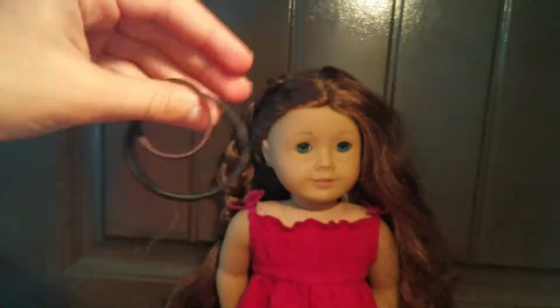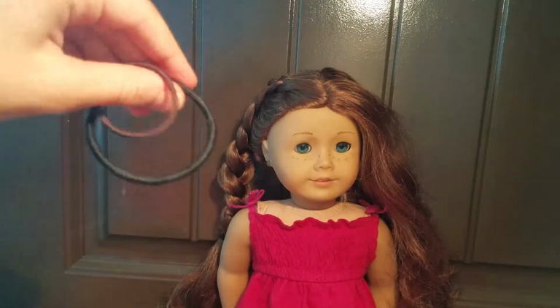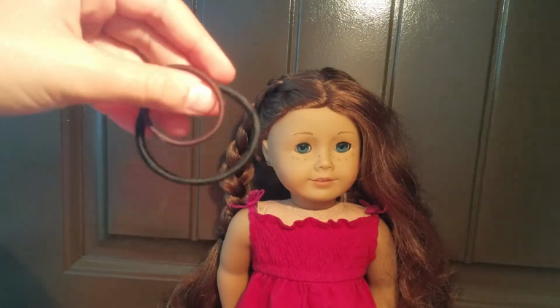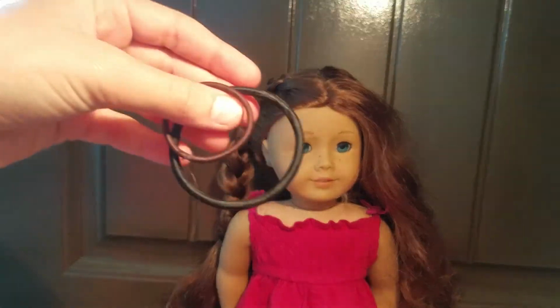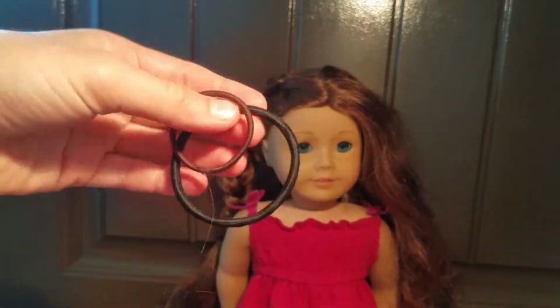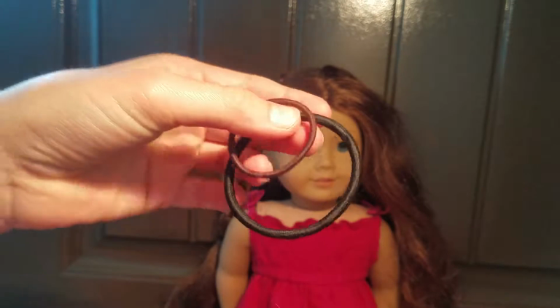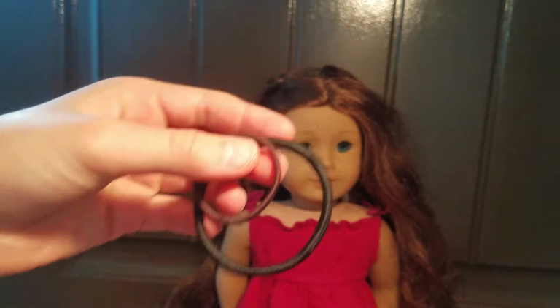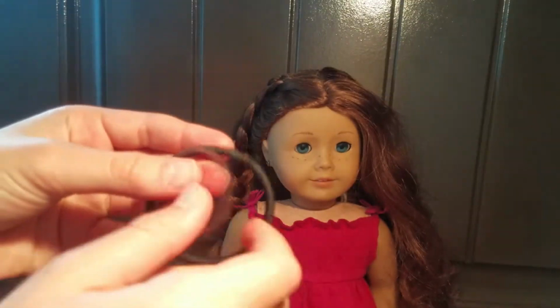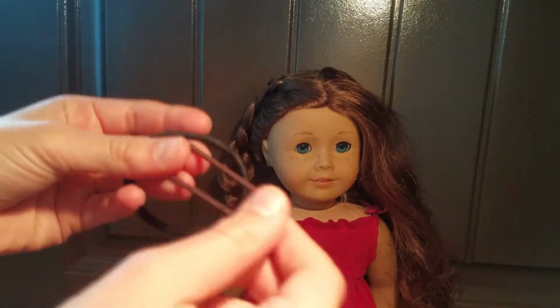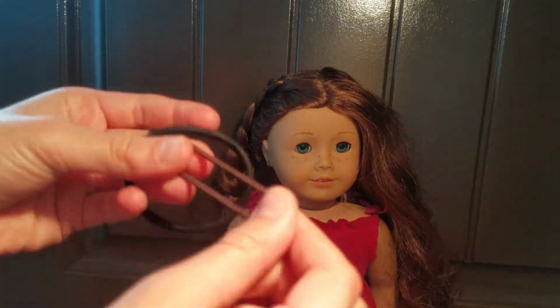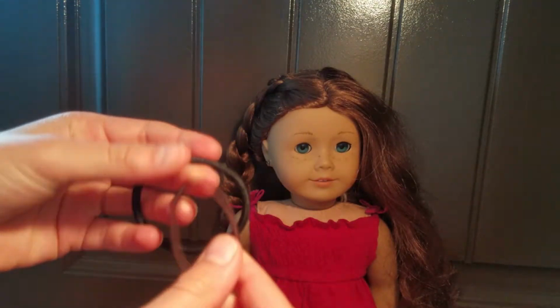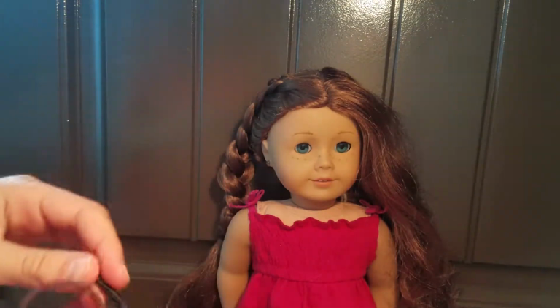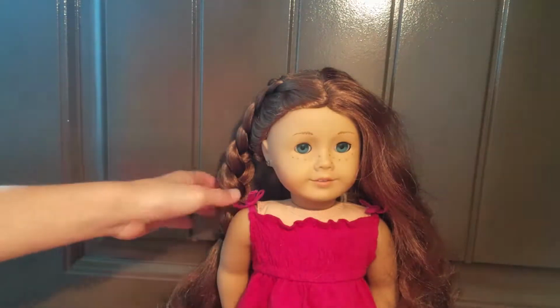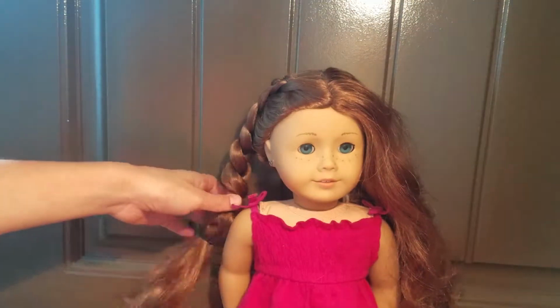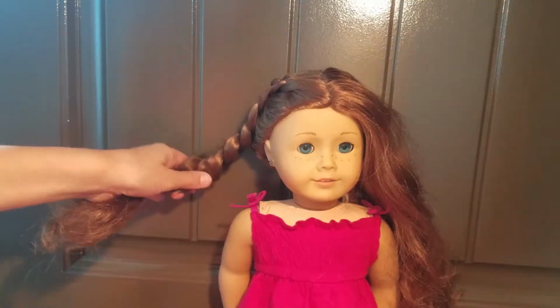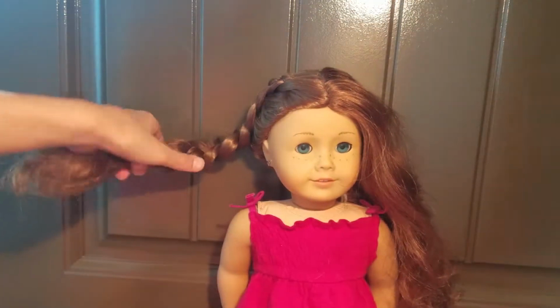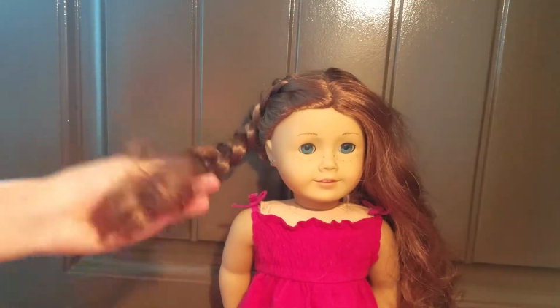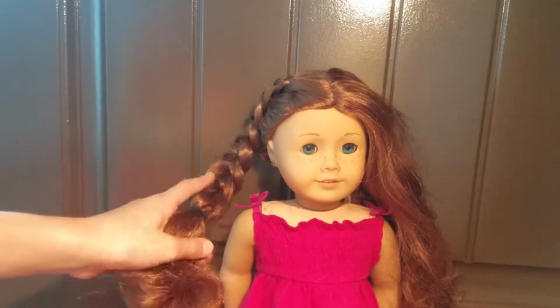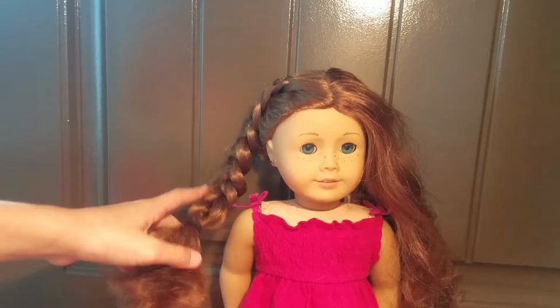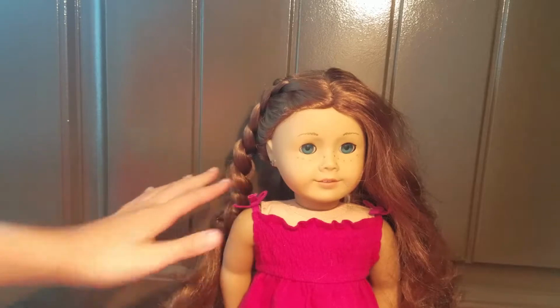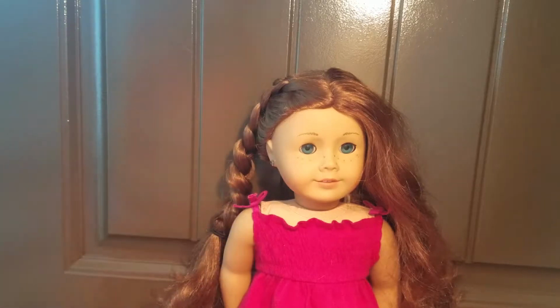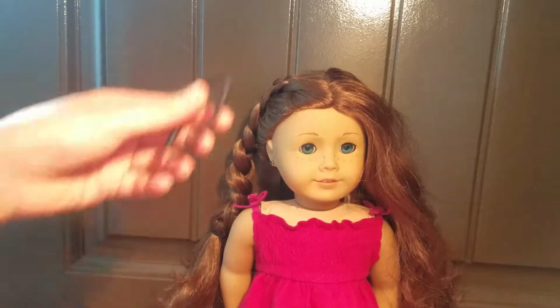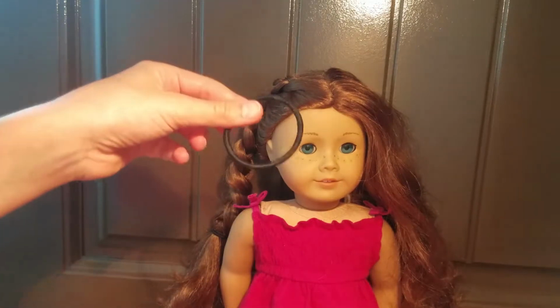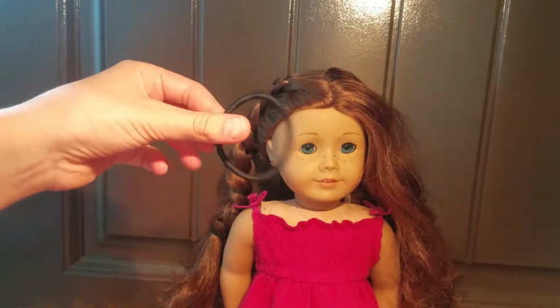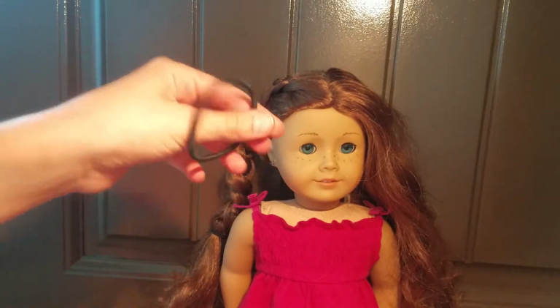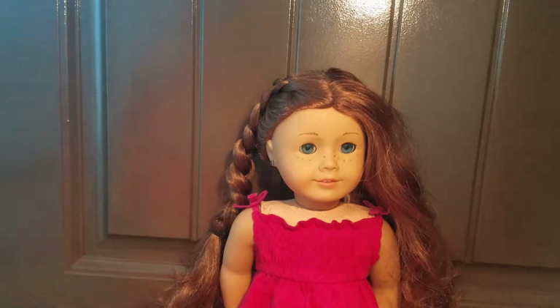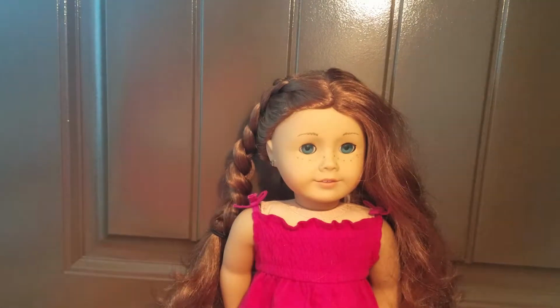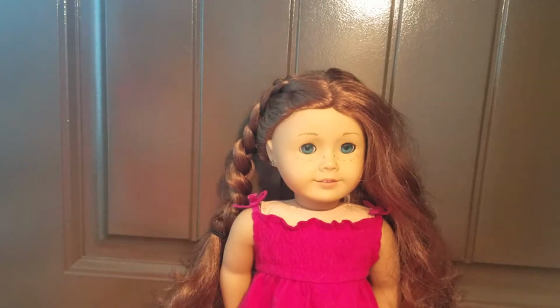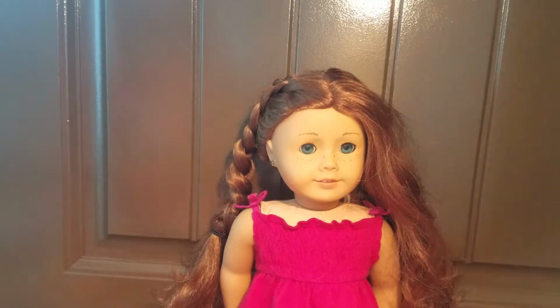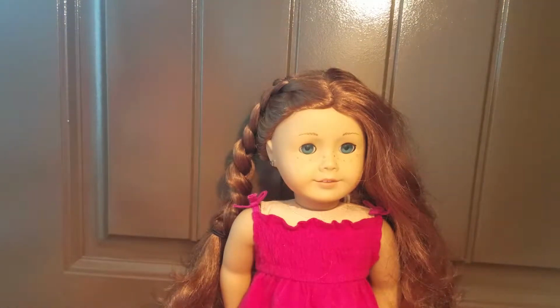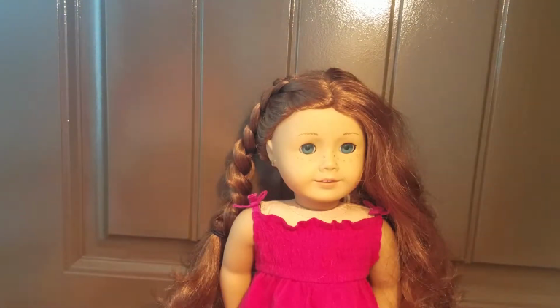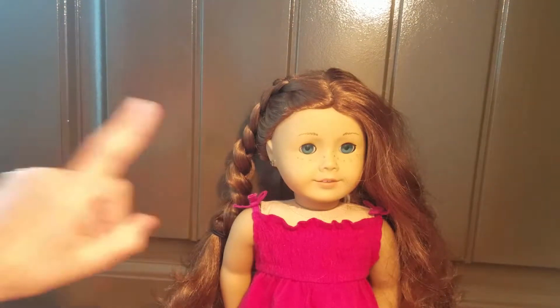I have these two hair ties and I like to use the smaller one, especially if I'm doing double Dutch braids. But you can still use a bigger one if you only want to do one.